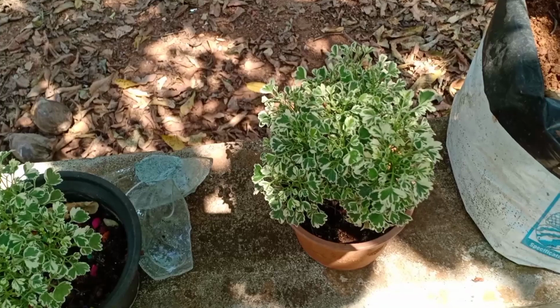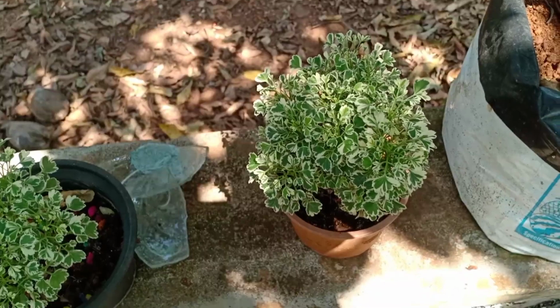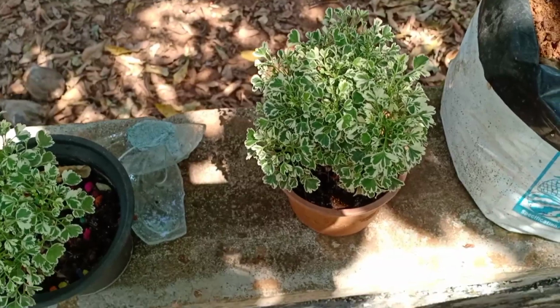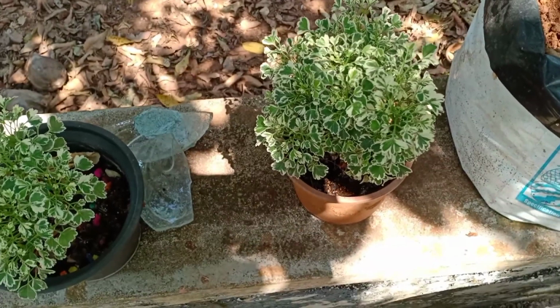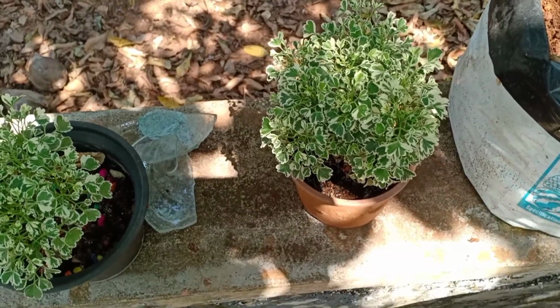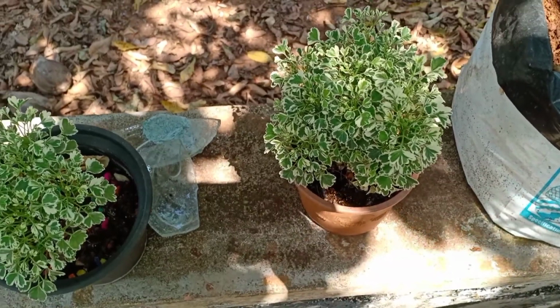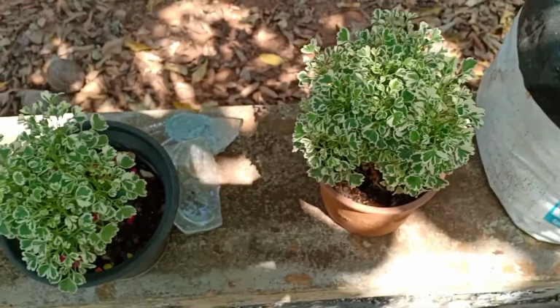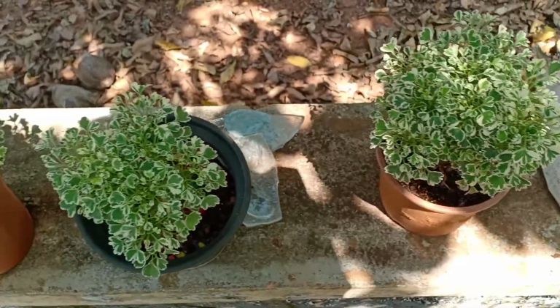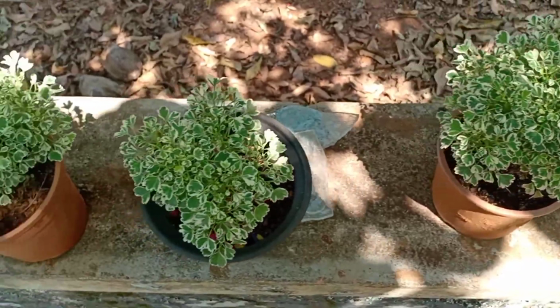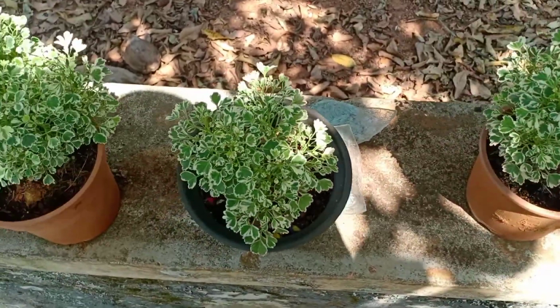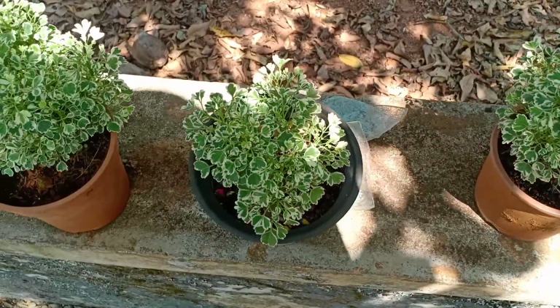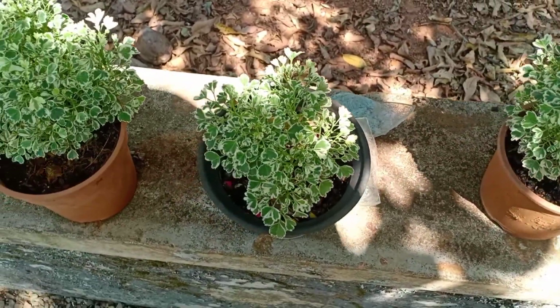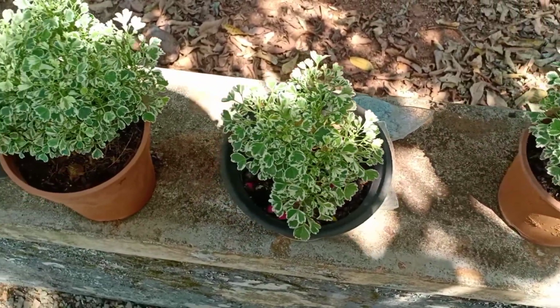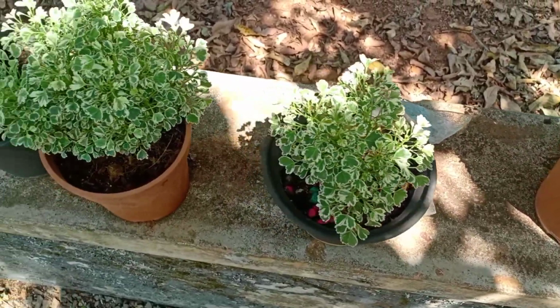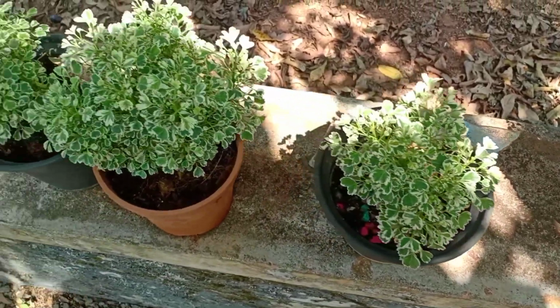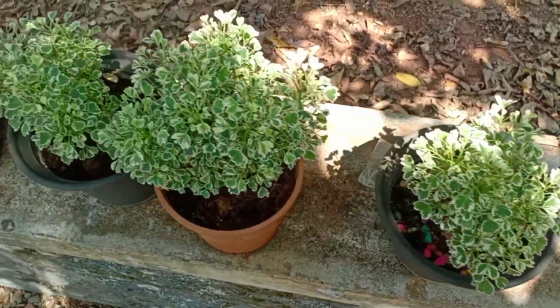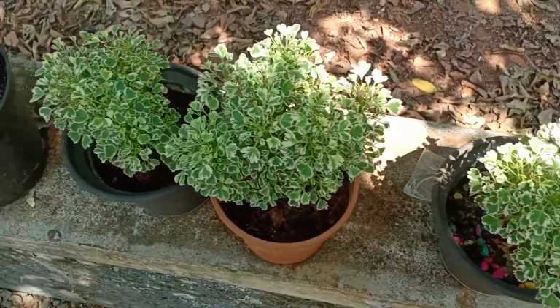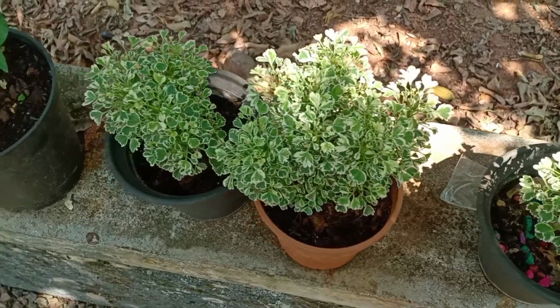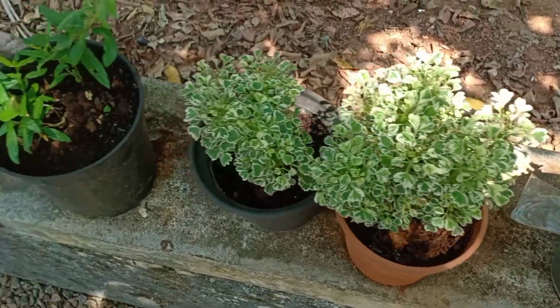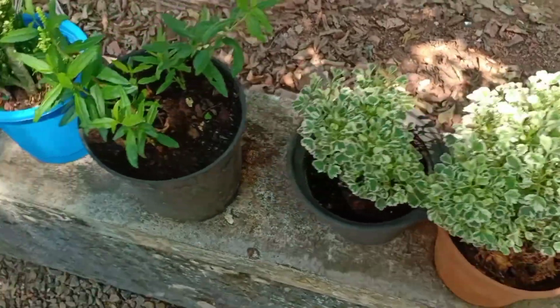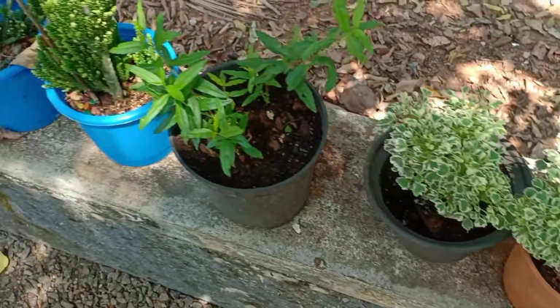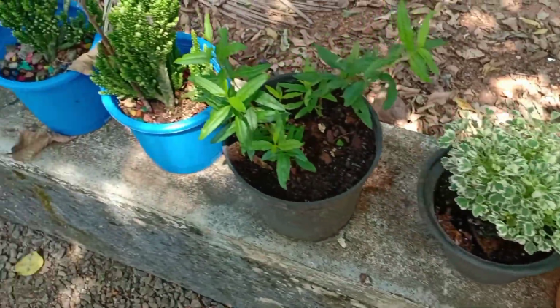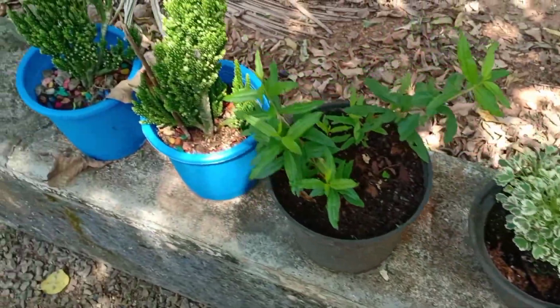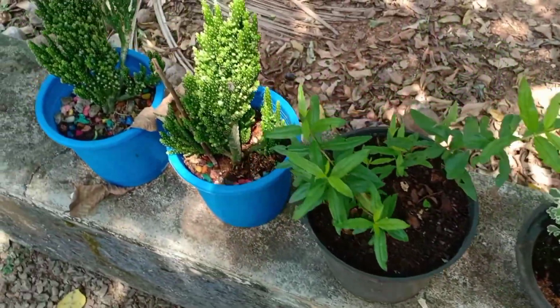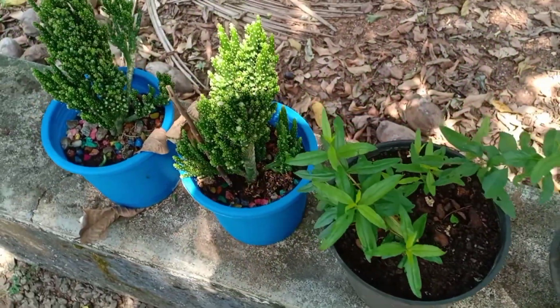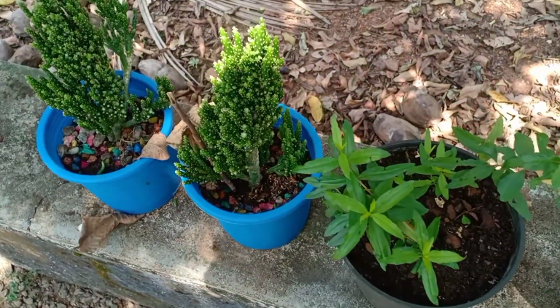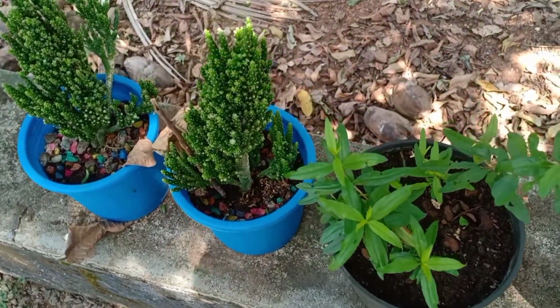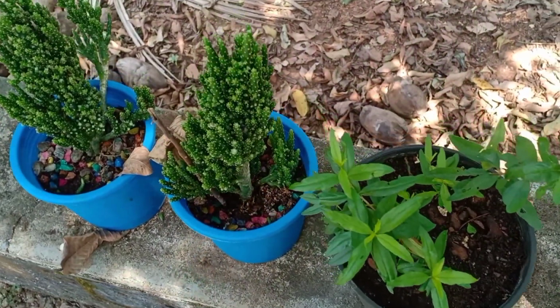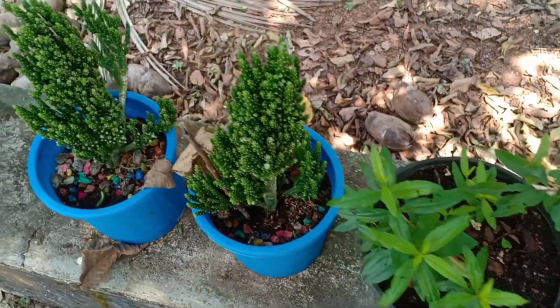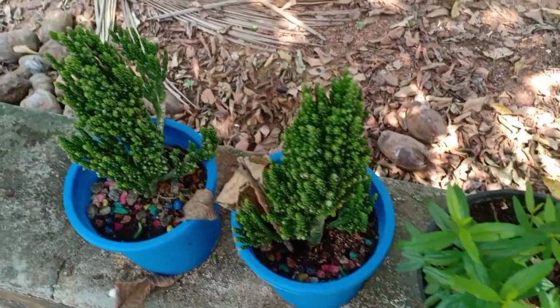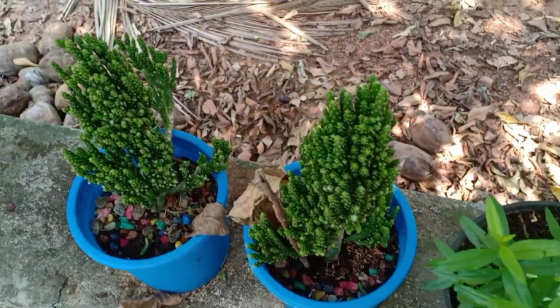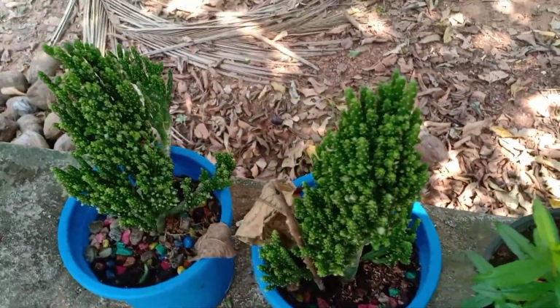Hi Dears! I am doing a video of outdoor plants here. I am going to show you some plants in the house.